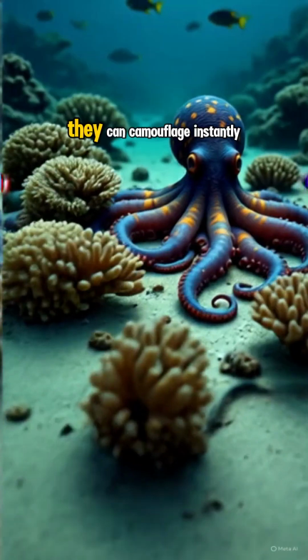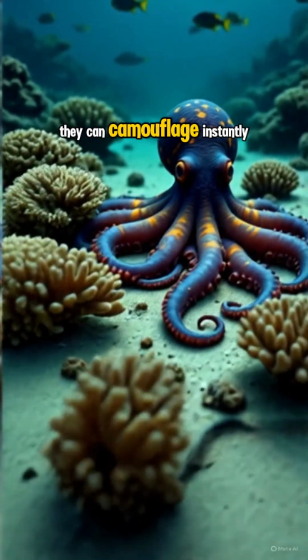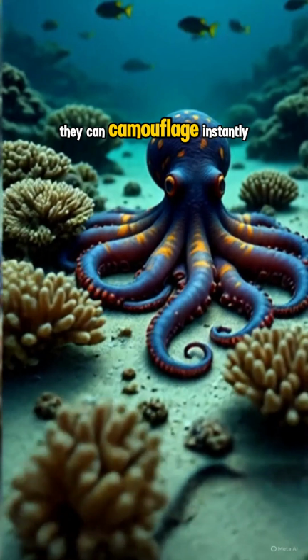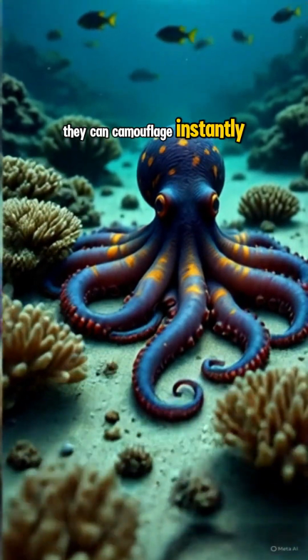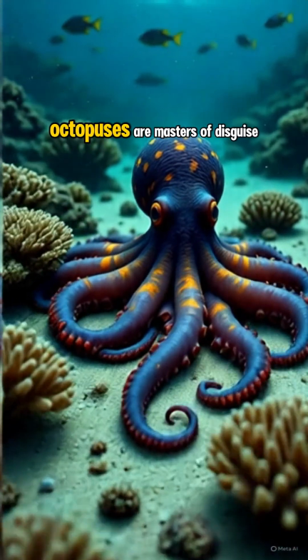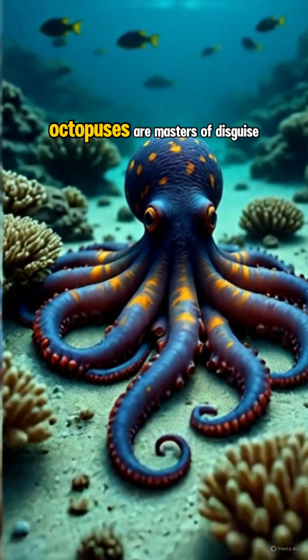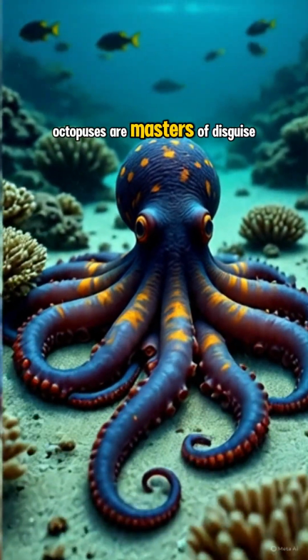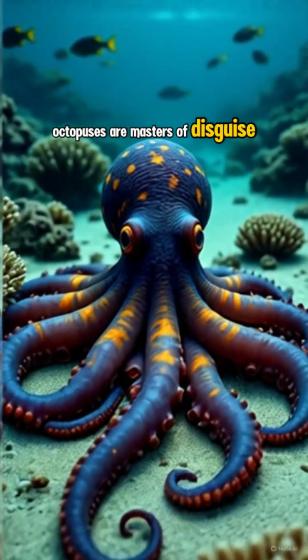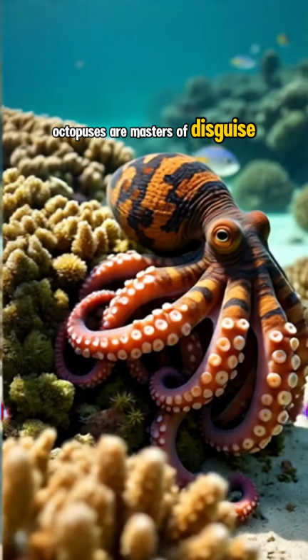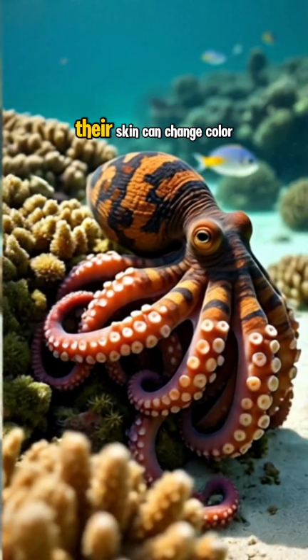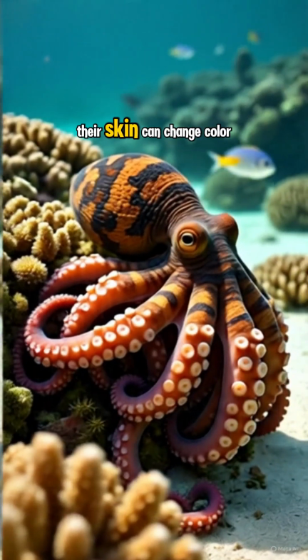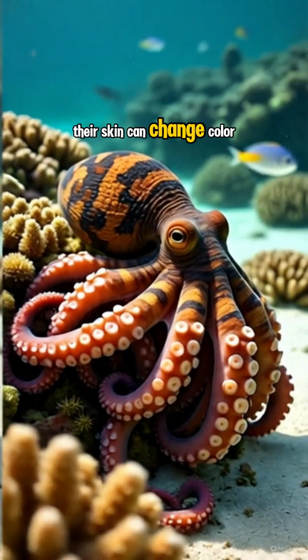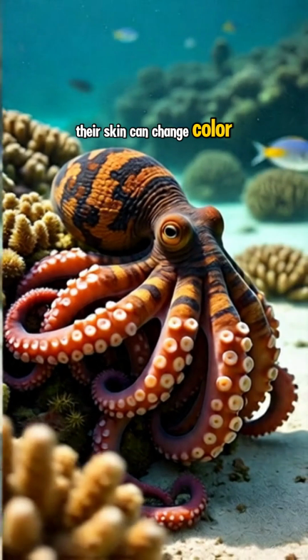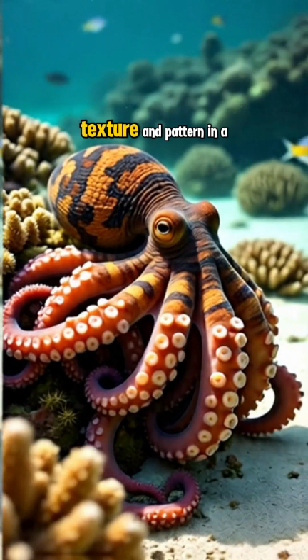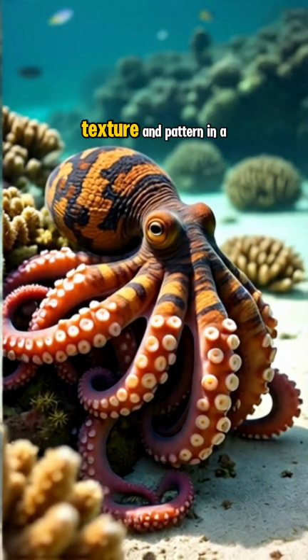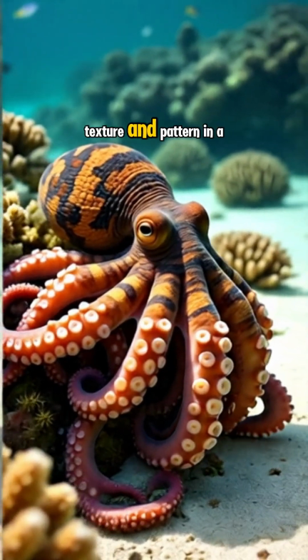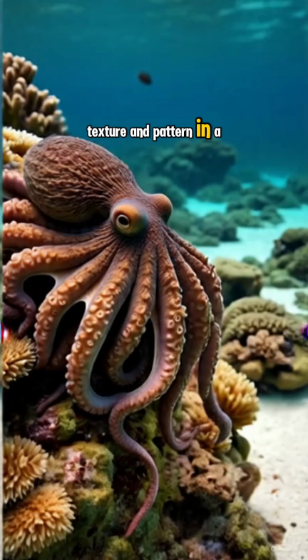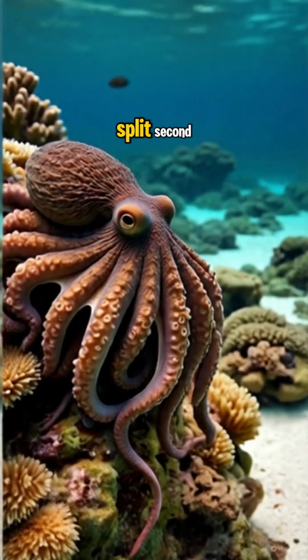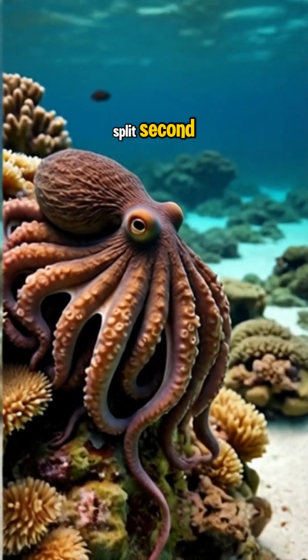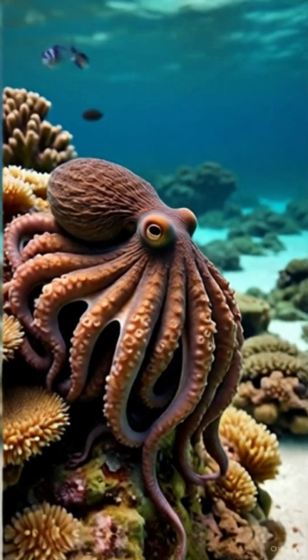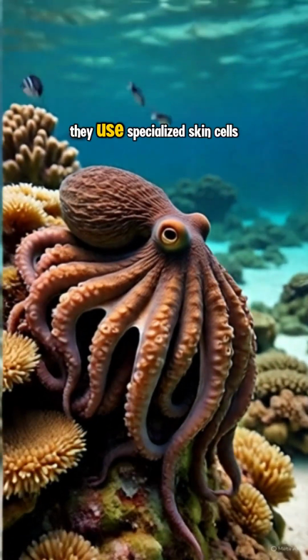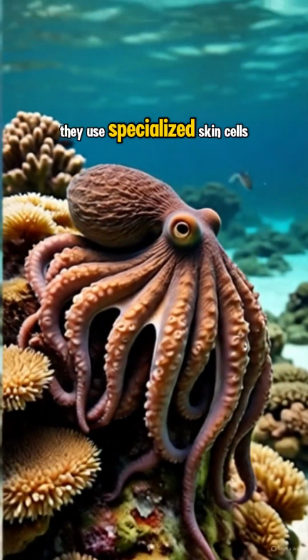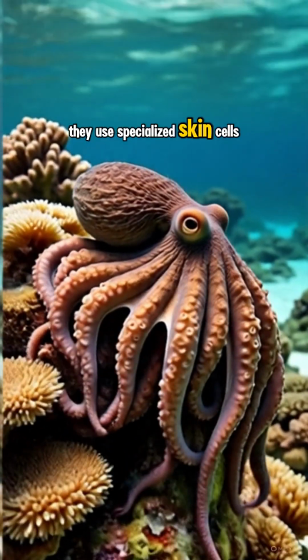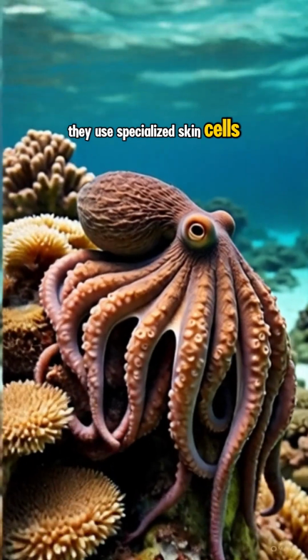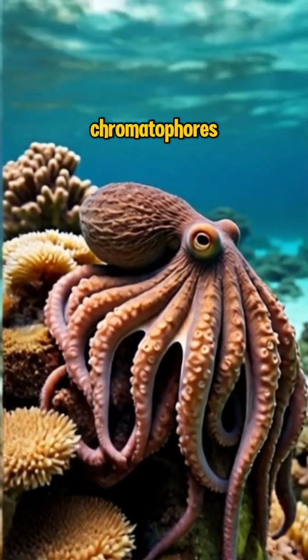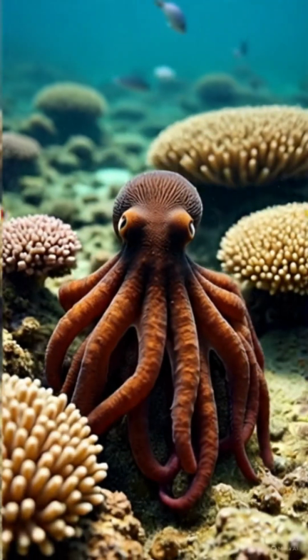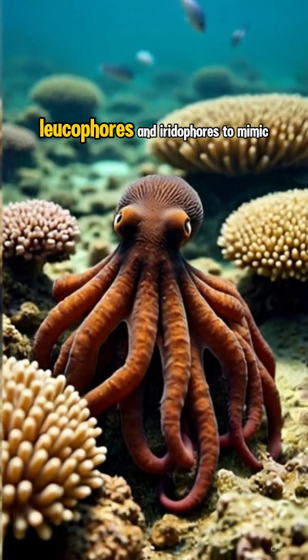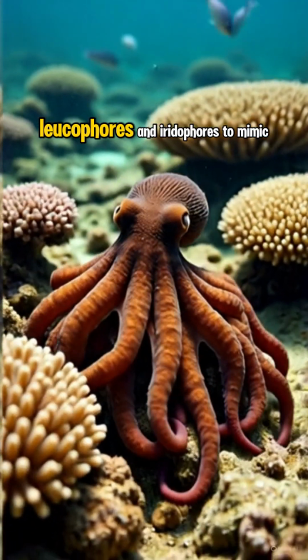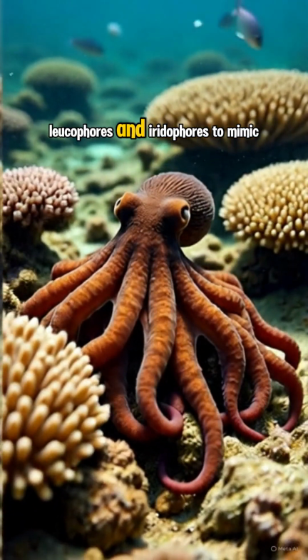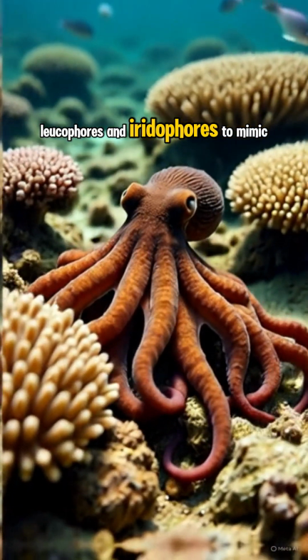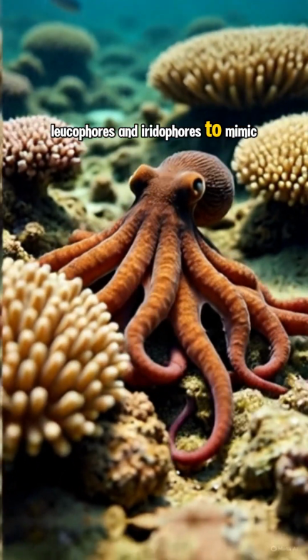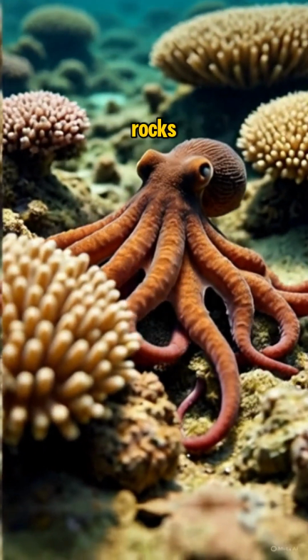They can camouflage instantly. Octopuses are masters of disguise. Their skin can change color, texture, and pattern in a split second. They use specialized skin cells — chromatophores, leukophores, and iridophores — to mimic rocks,